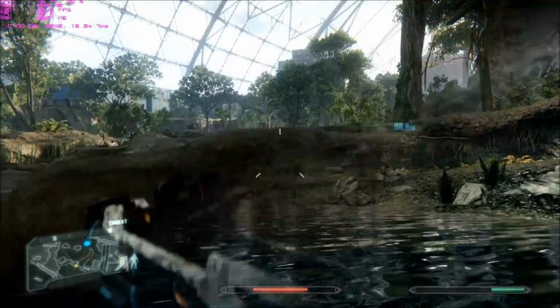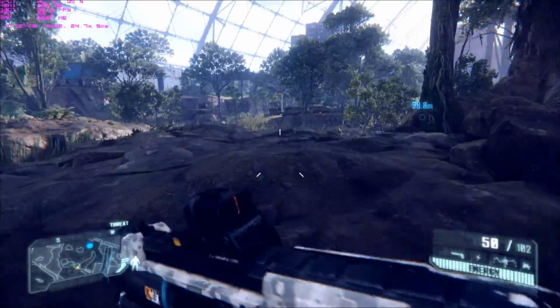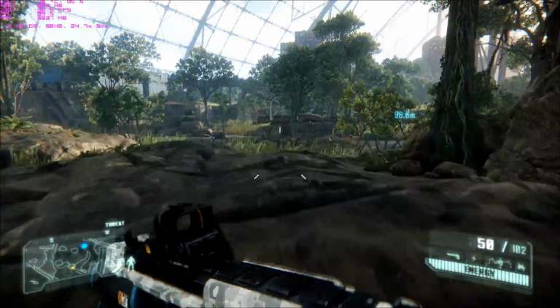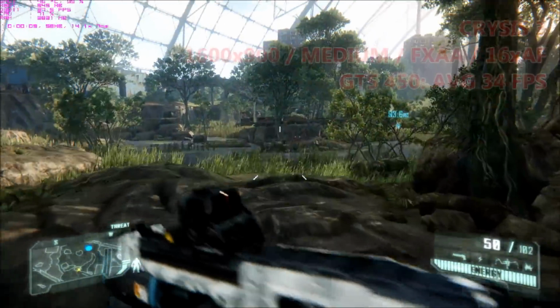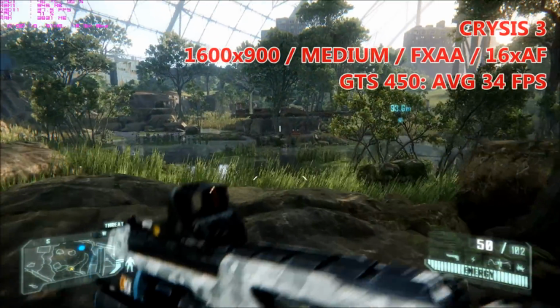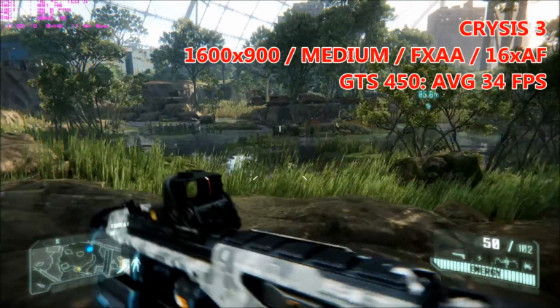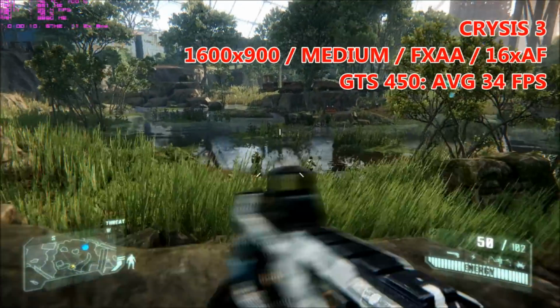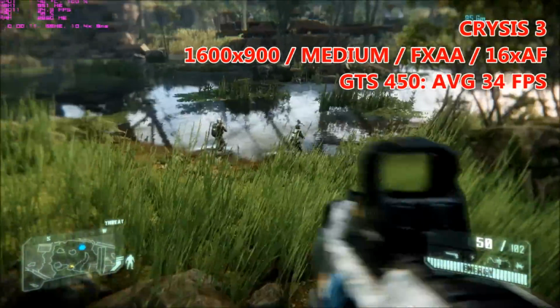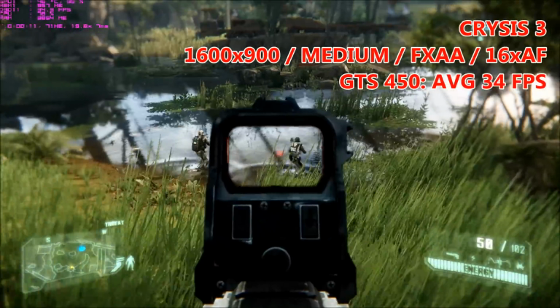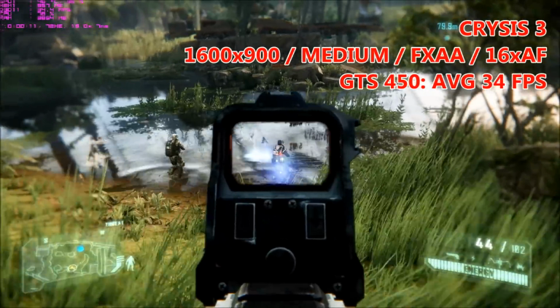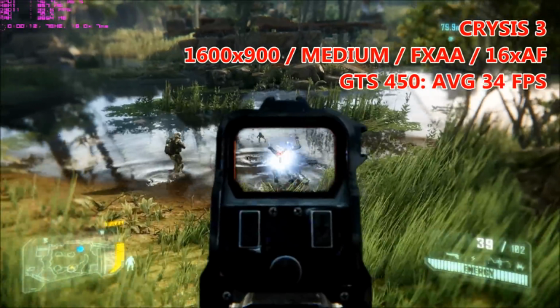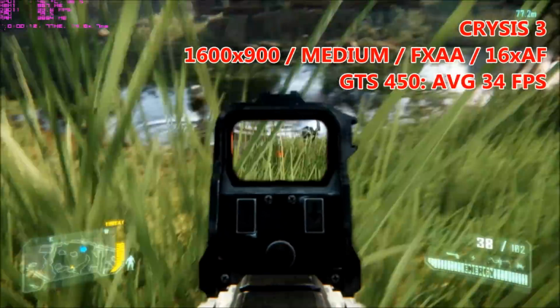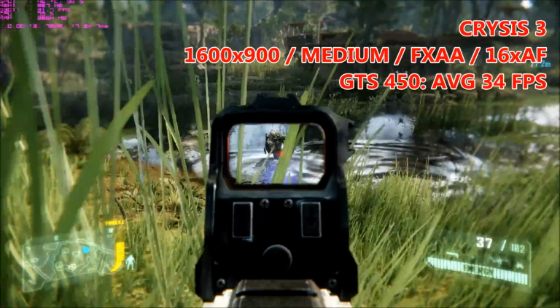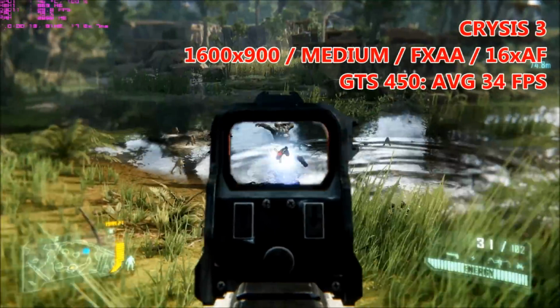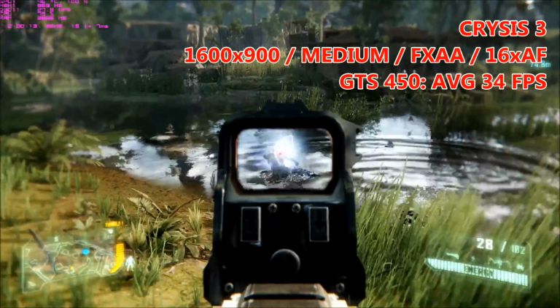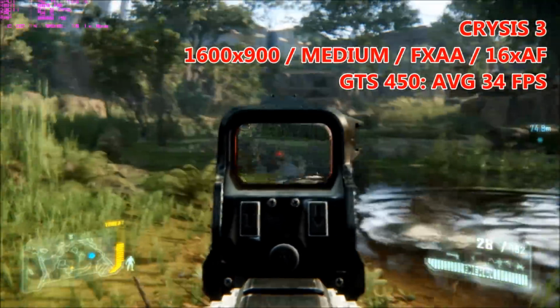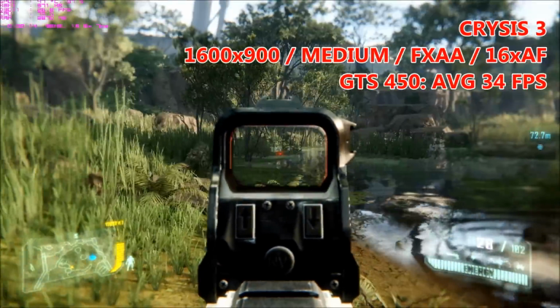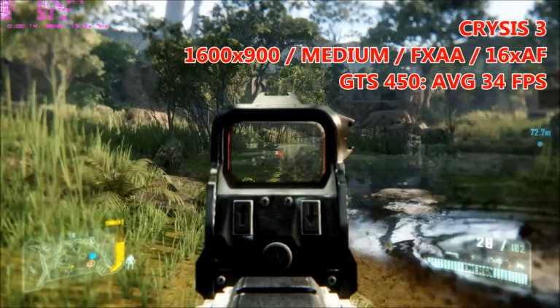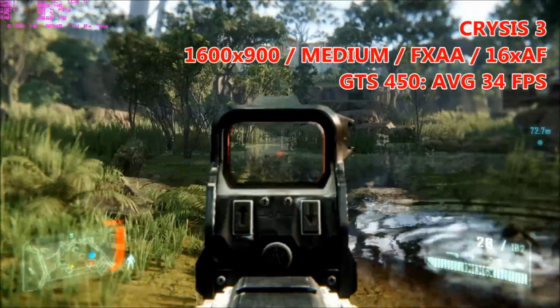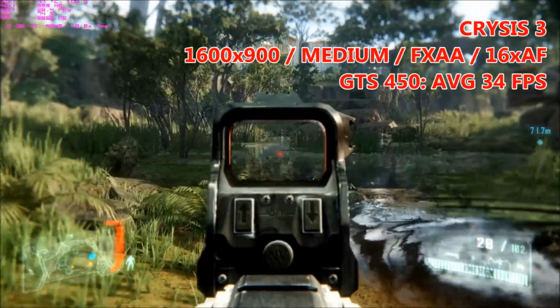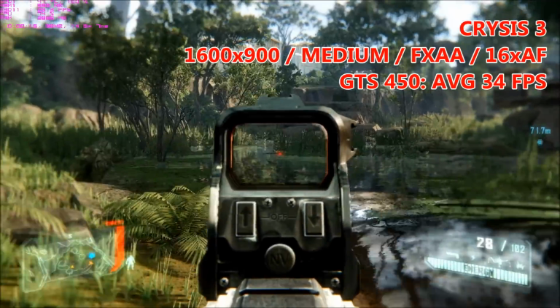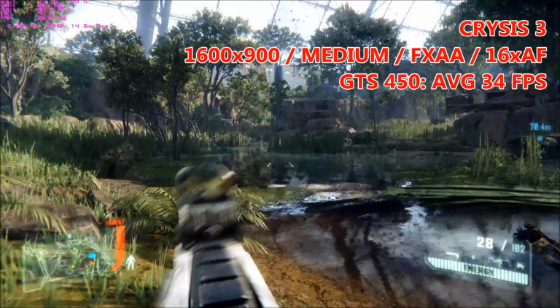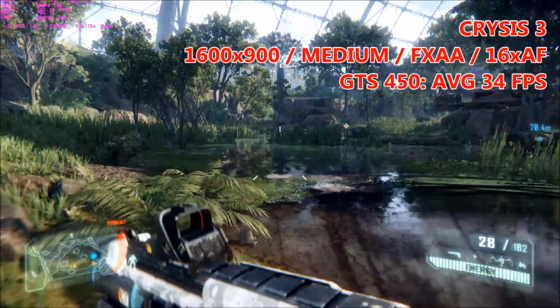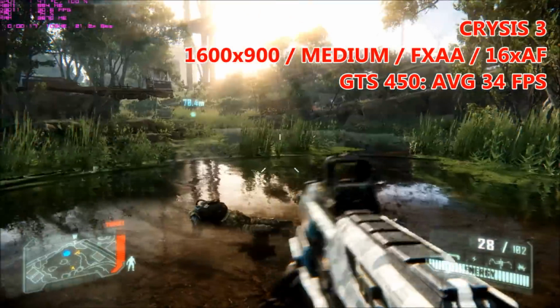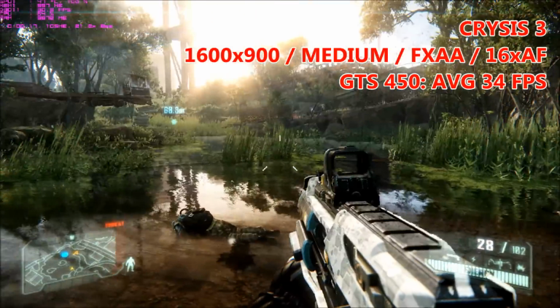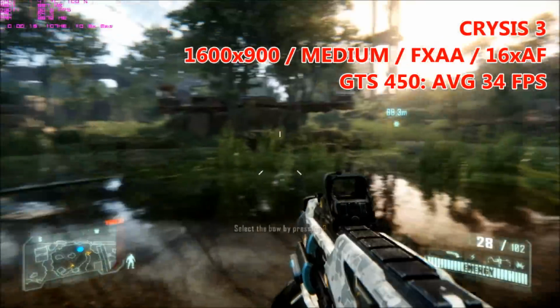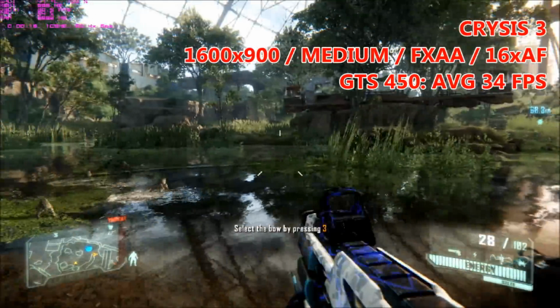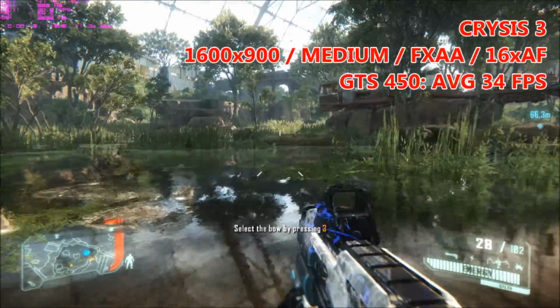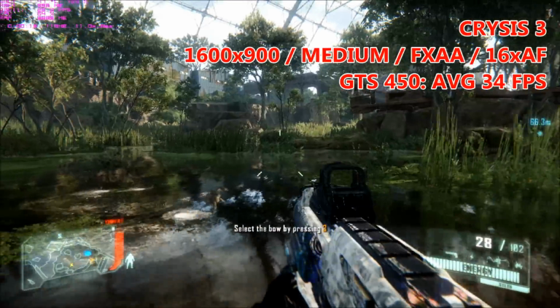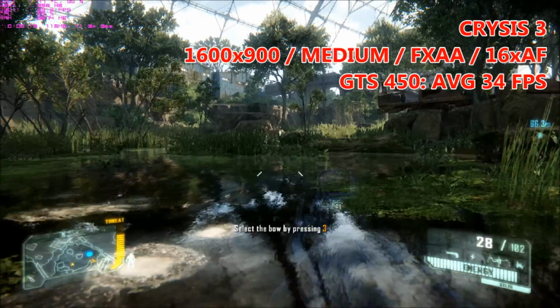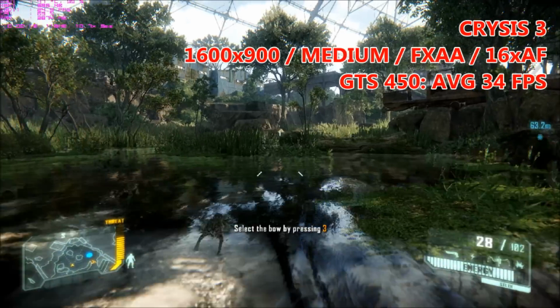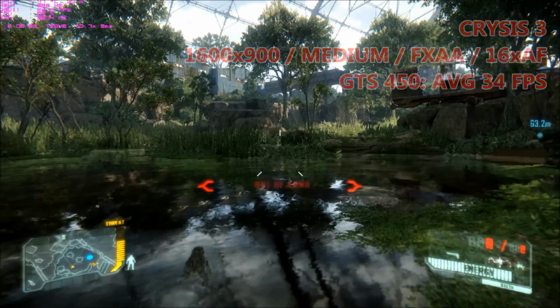Next up we've got Crysis 3, which I've covered in much more detail in the video in the corner. All I'll say is that to average 34 FPS at really reasonable settings is impressive, and even at these low settings the game still looks fantastic.